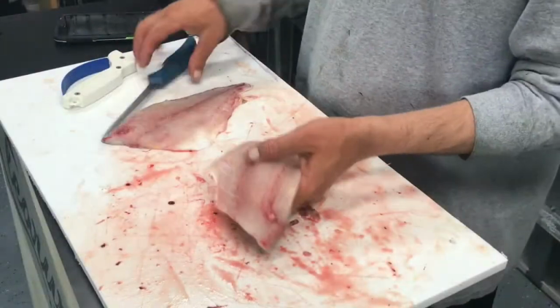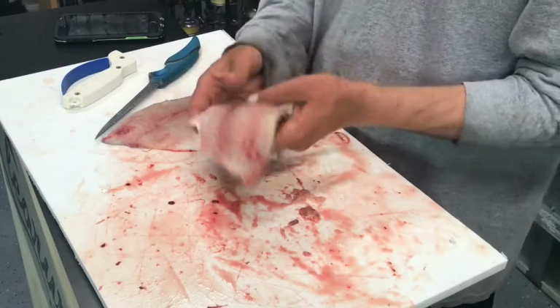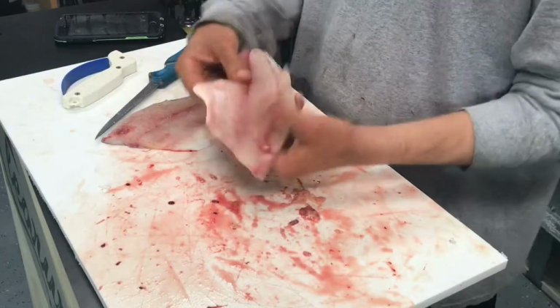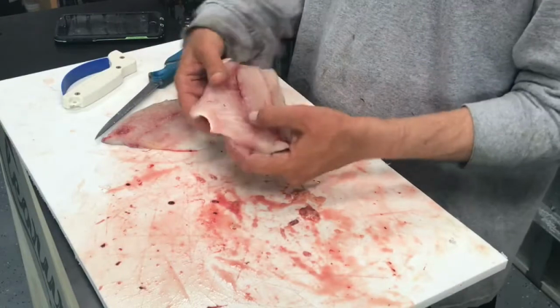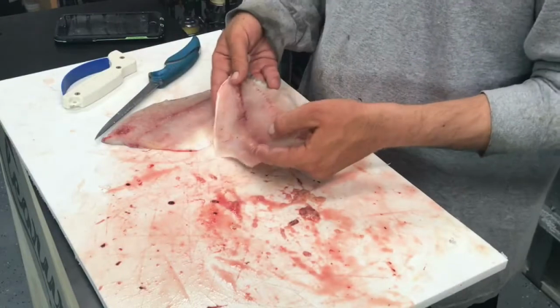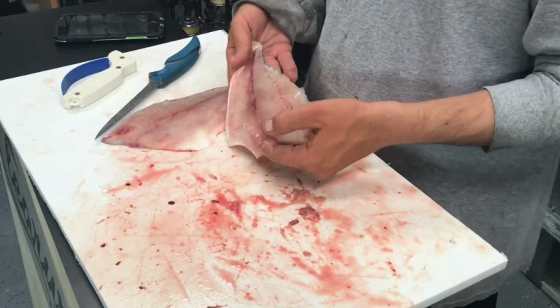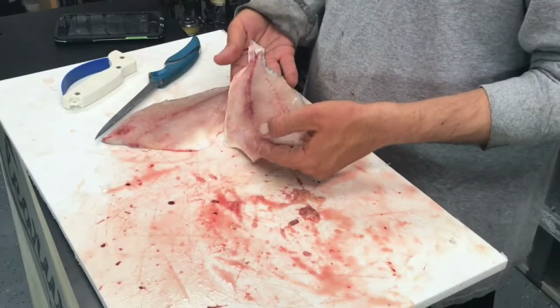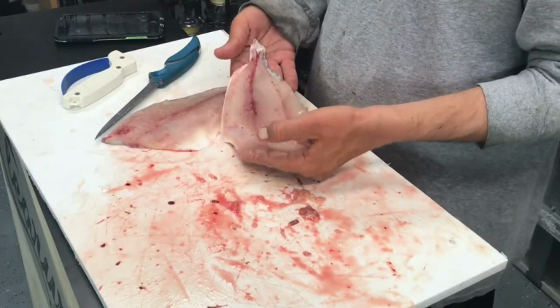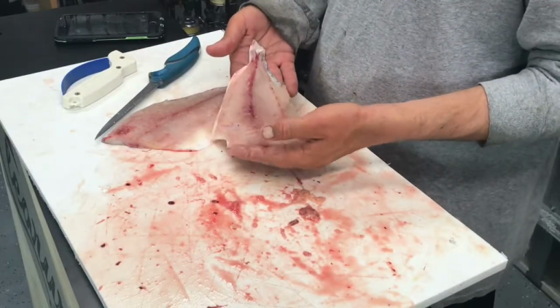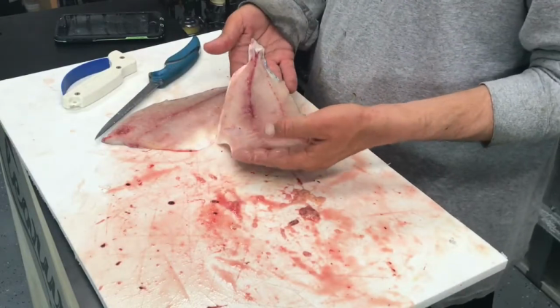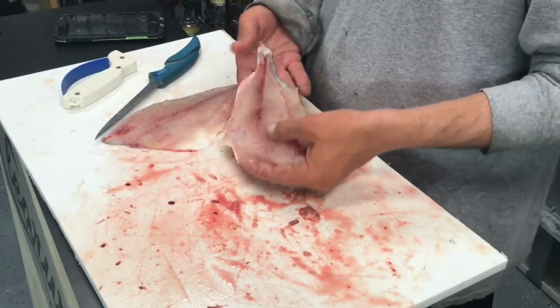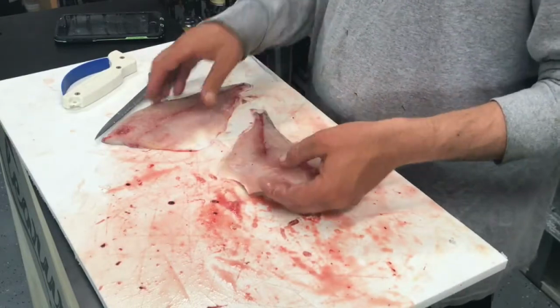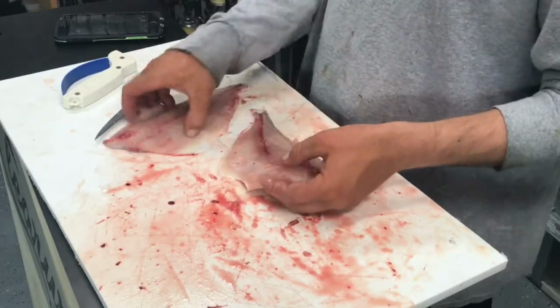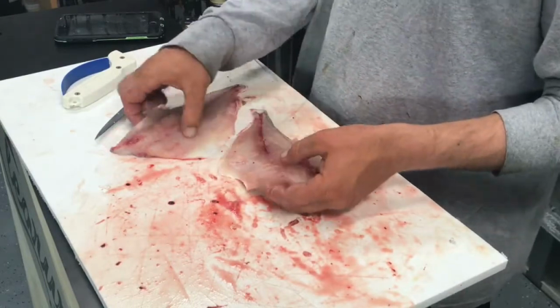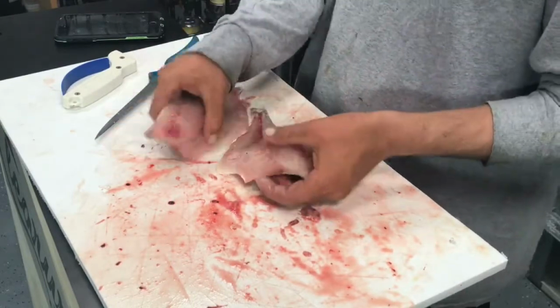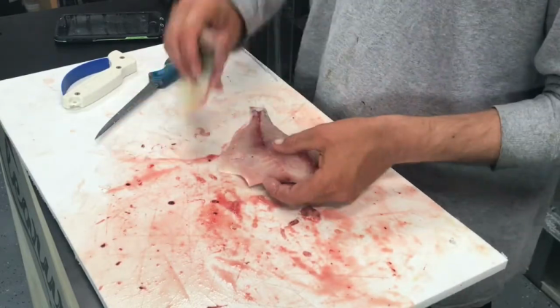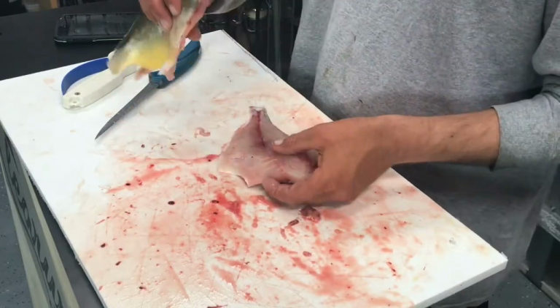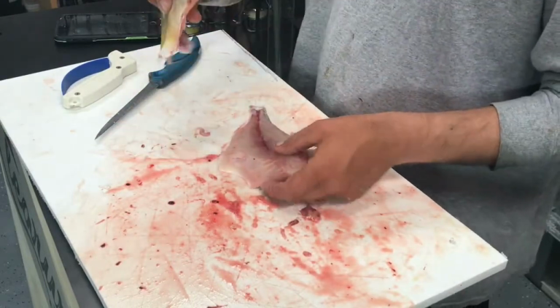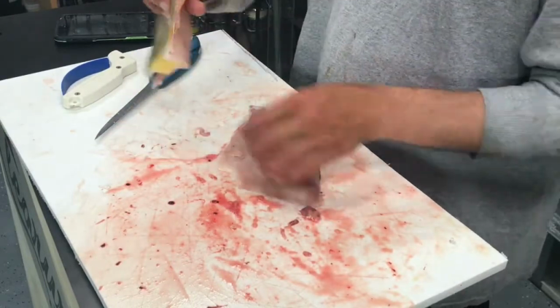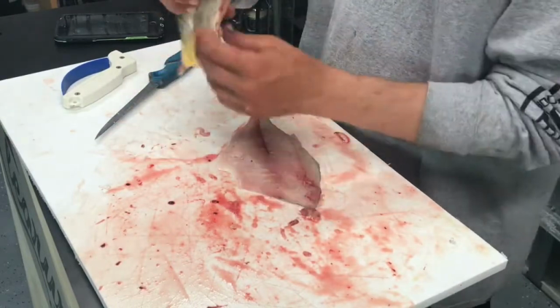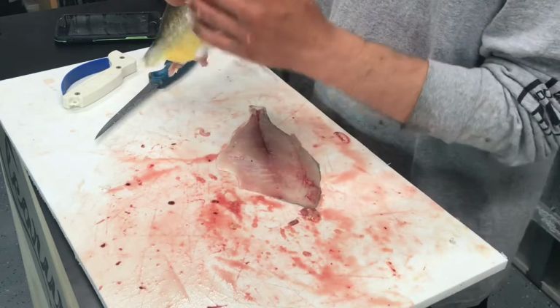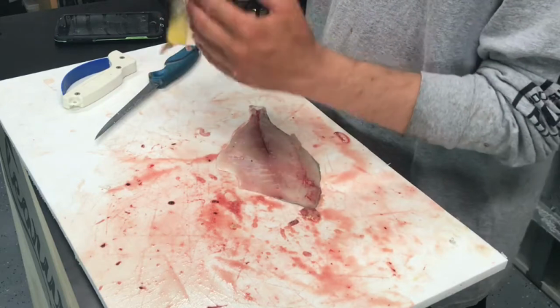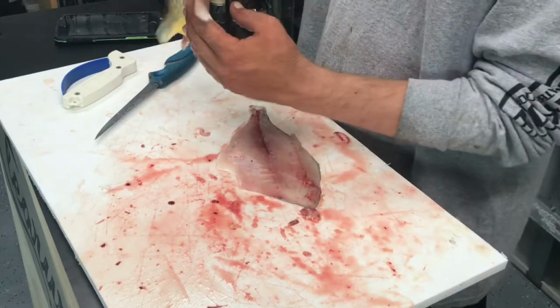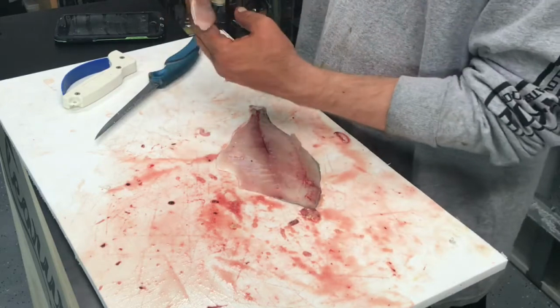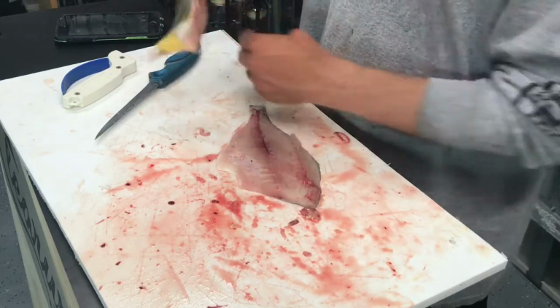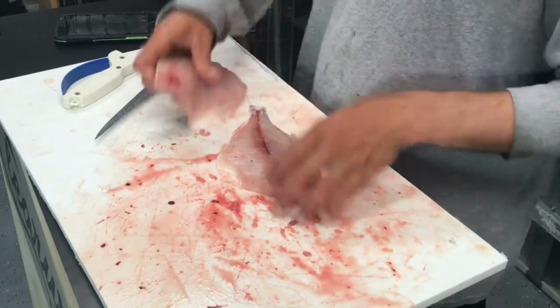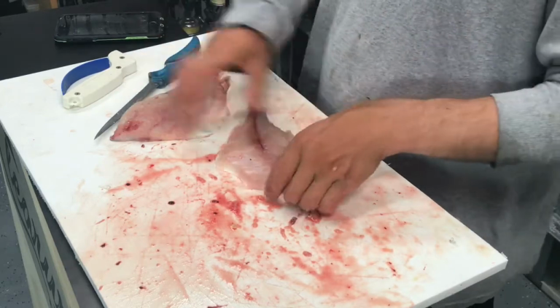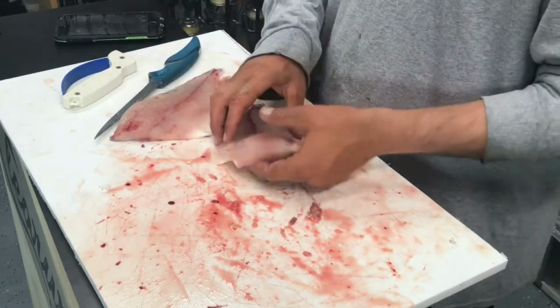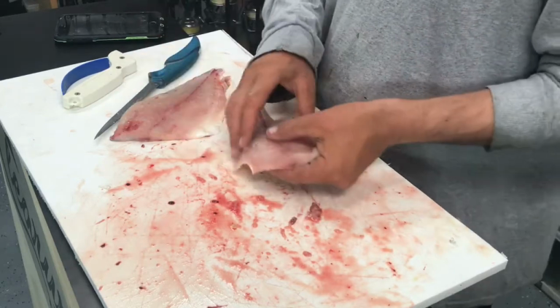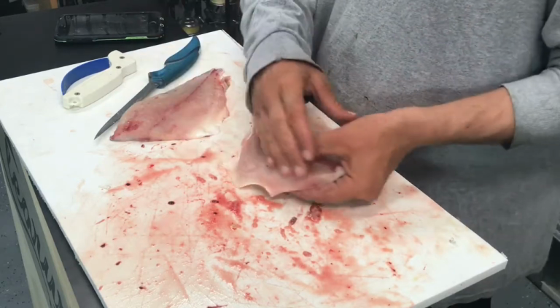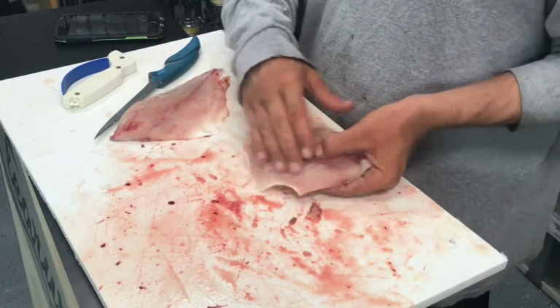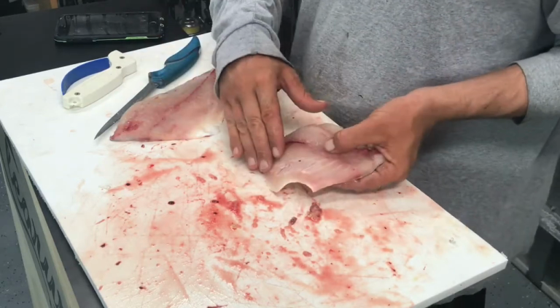All right, so now we have our two pompano fillets from either side of the fish and we're going to go ahead and take the skin off the backside and take the ribs off the front of the fish.